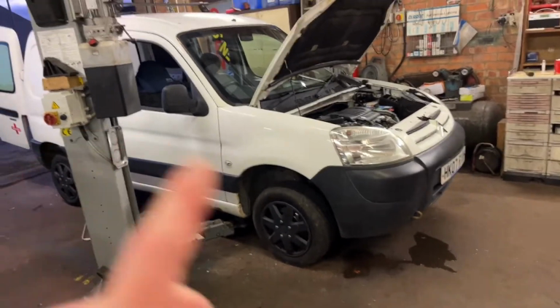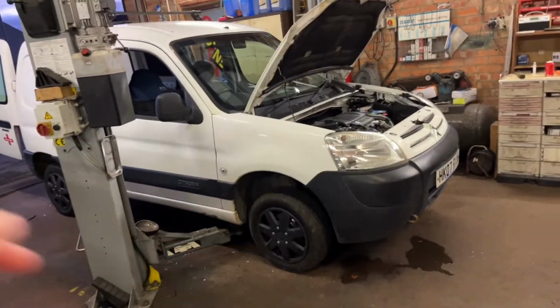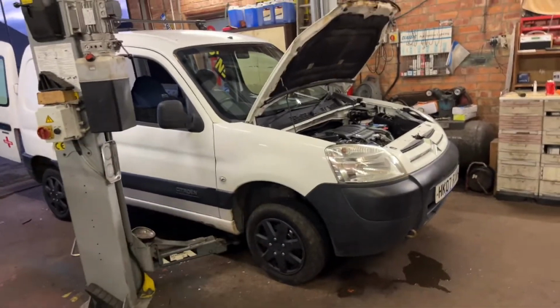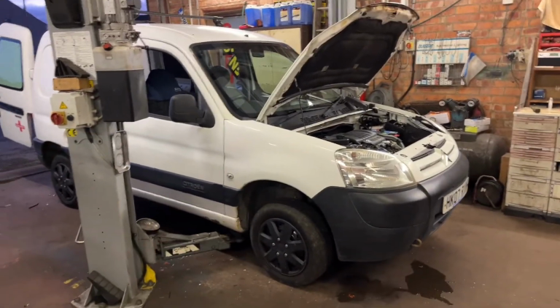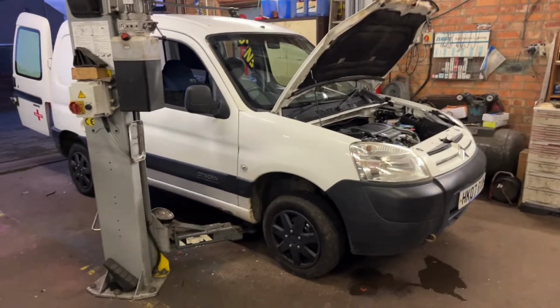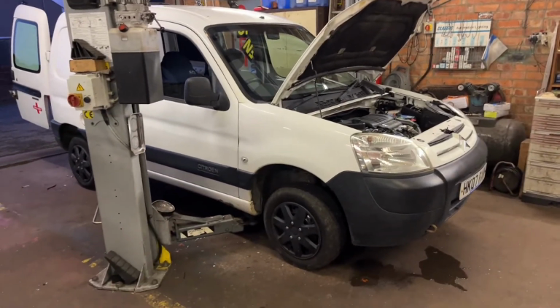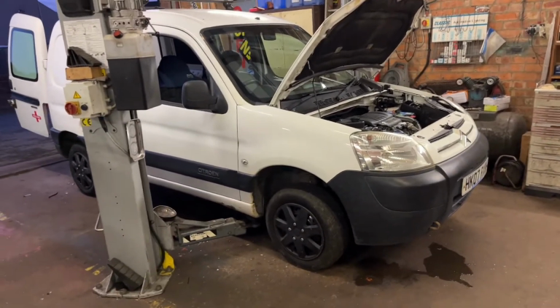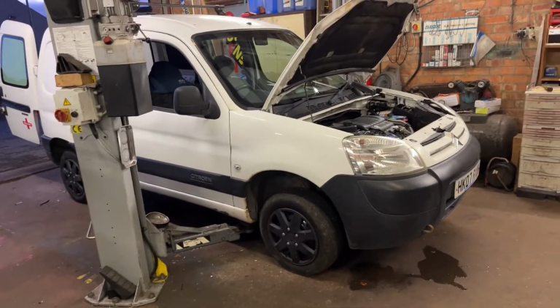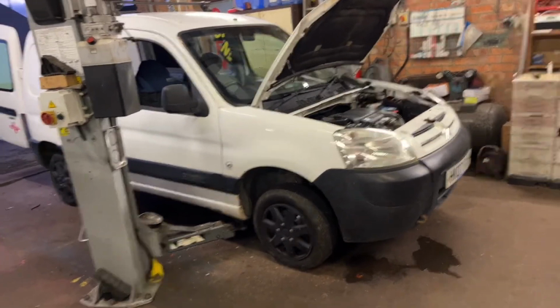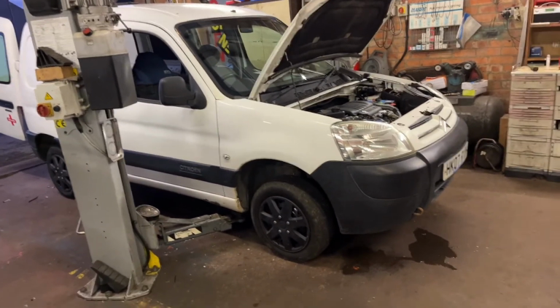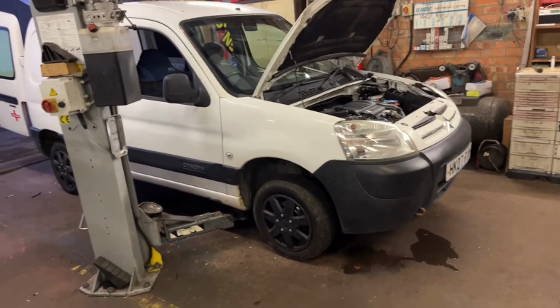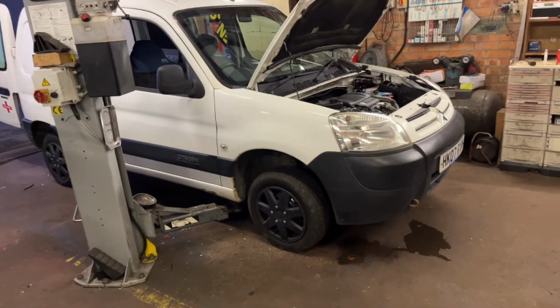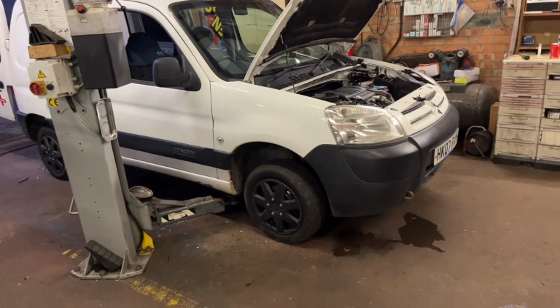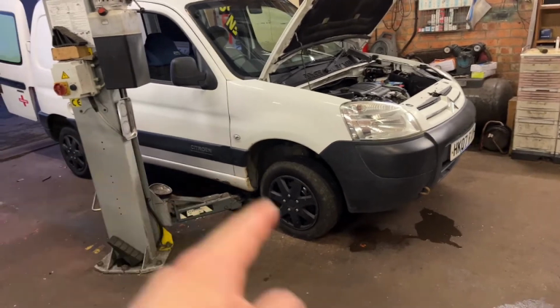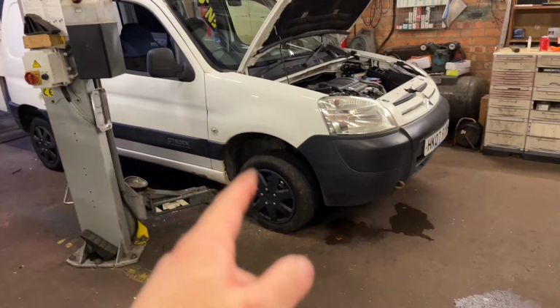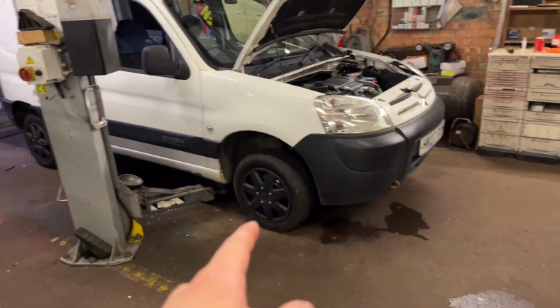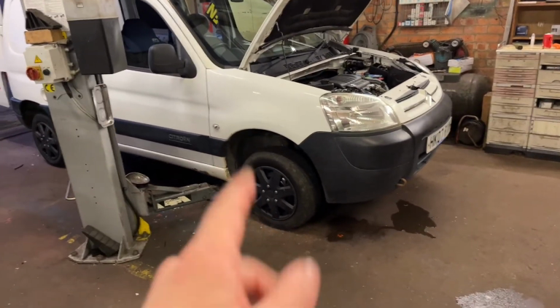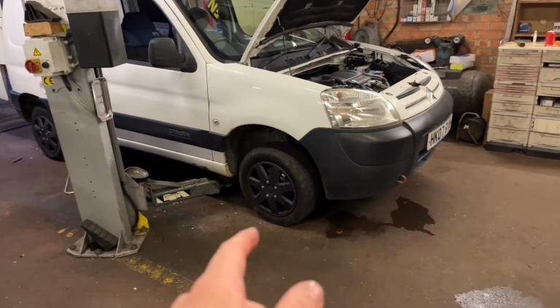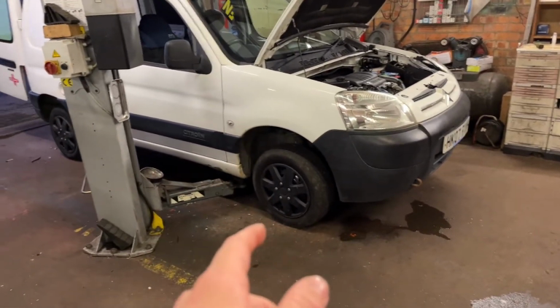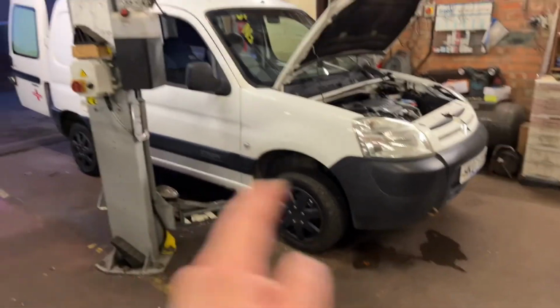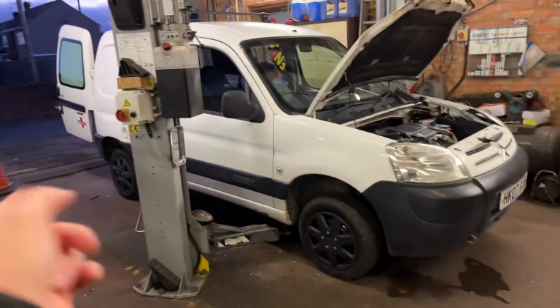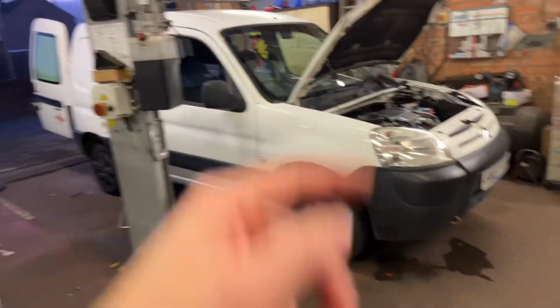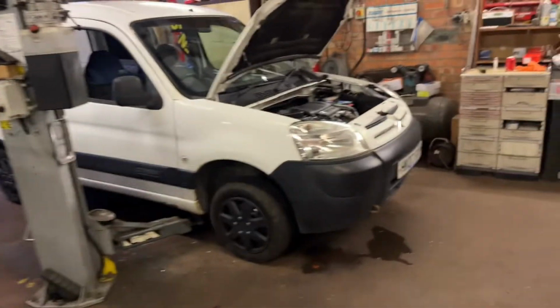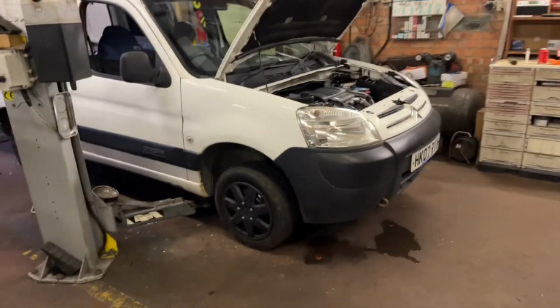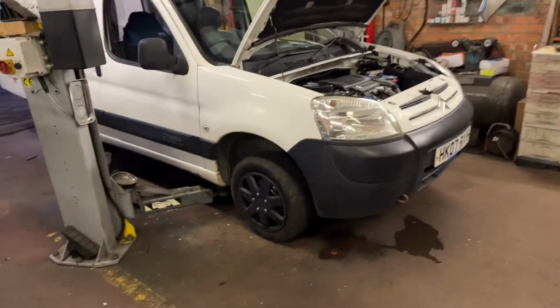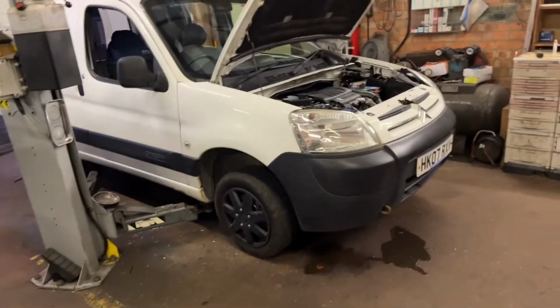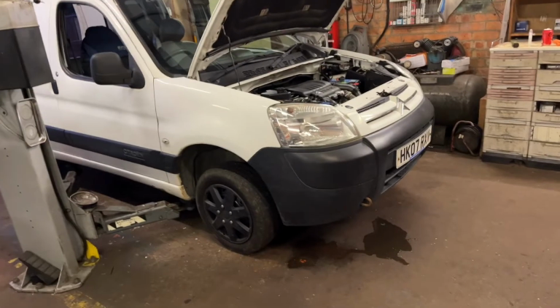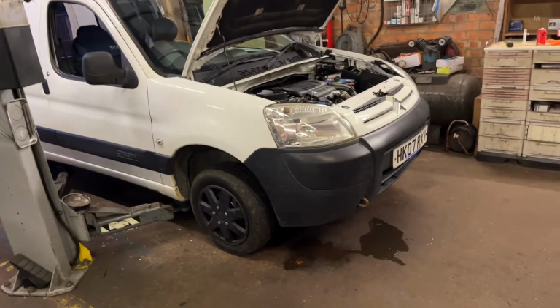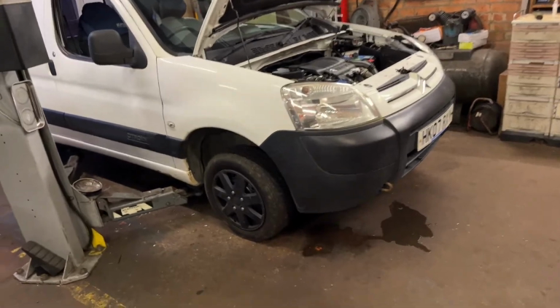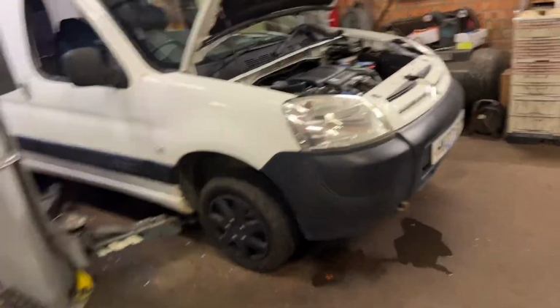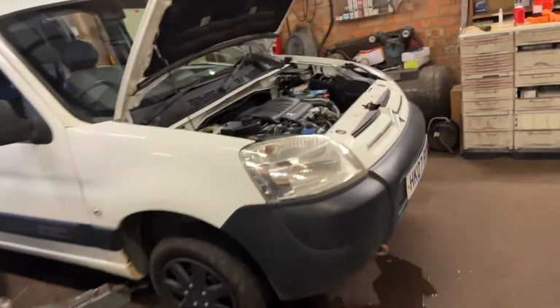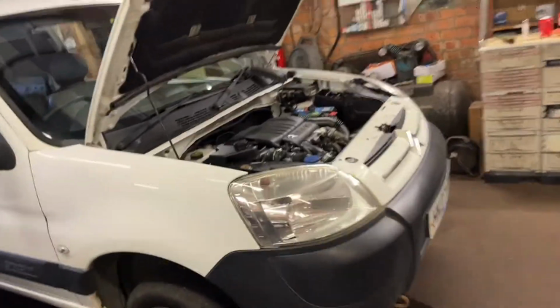It's going away tonight to get the welding done. When I get it back, obviously when I take this wheel off to do the track rod, I'll swap them all around, so that's done.